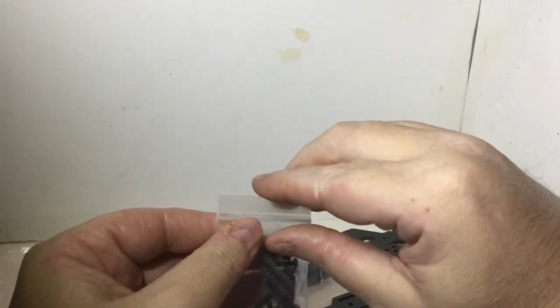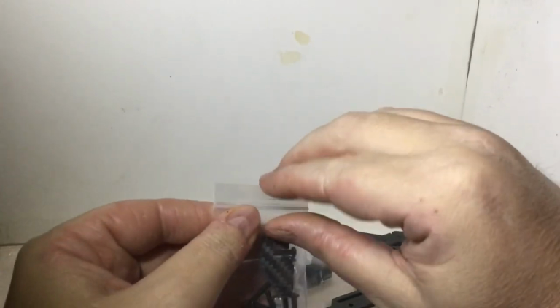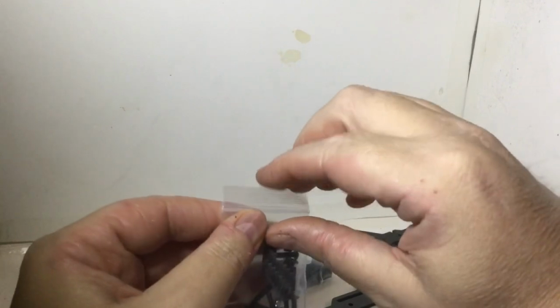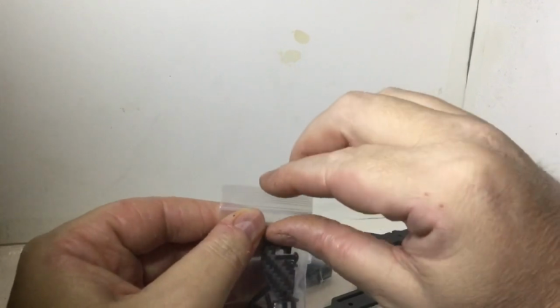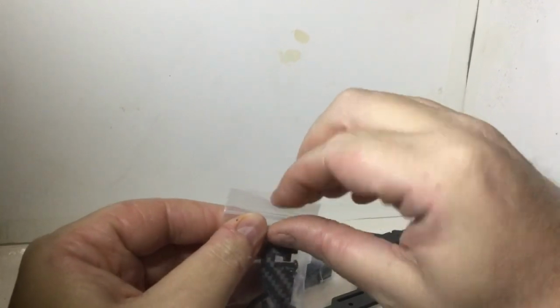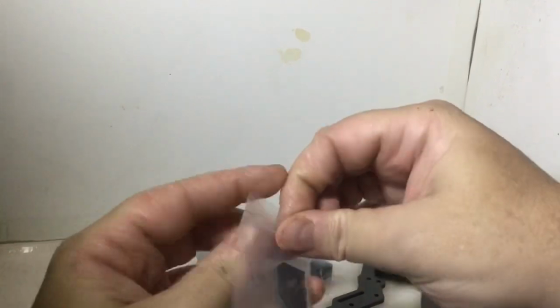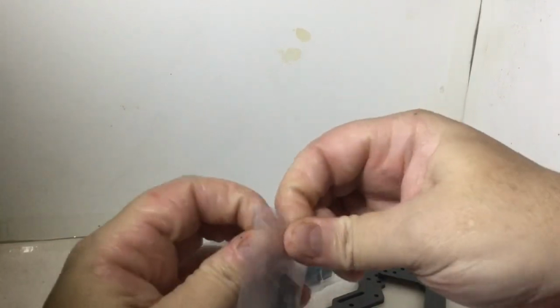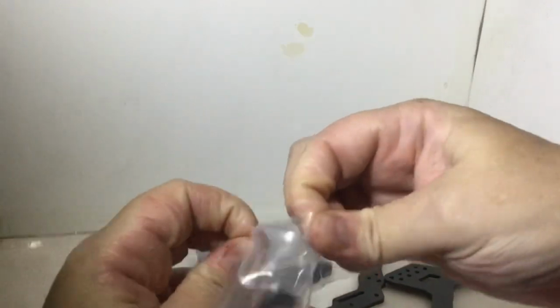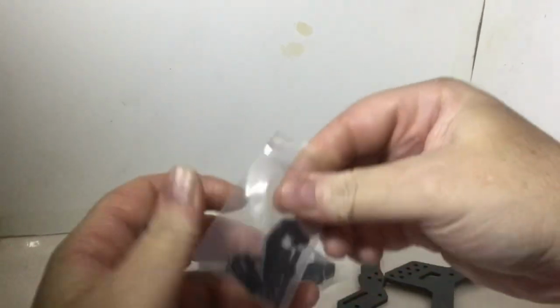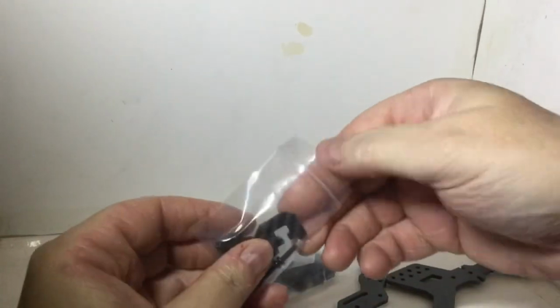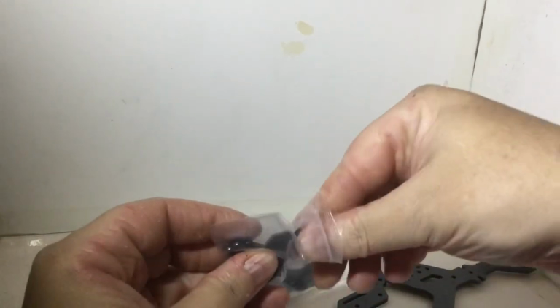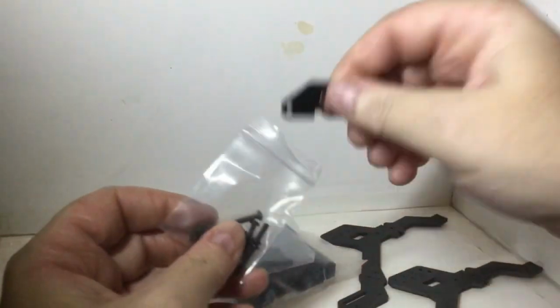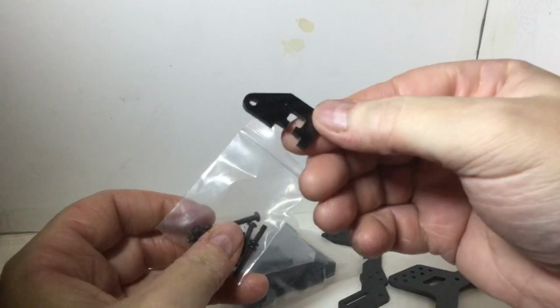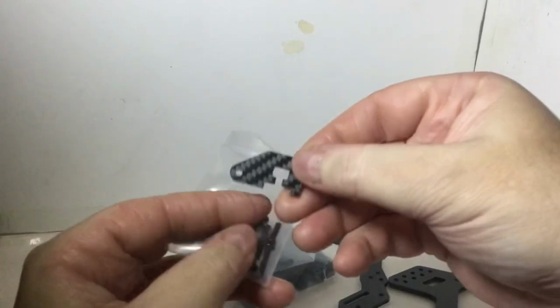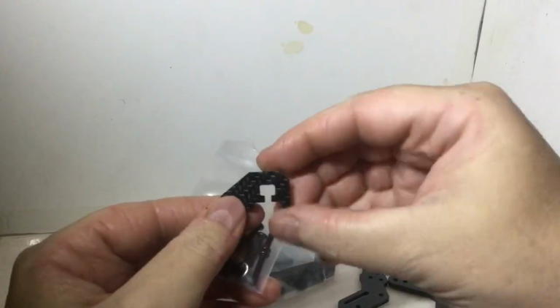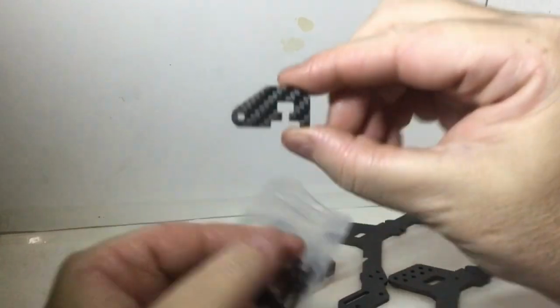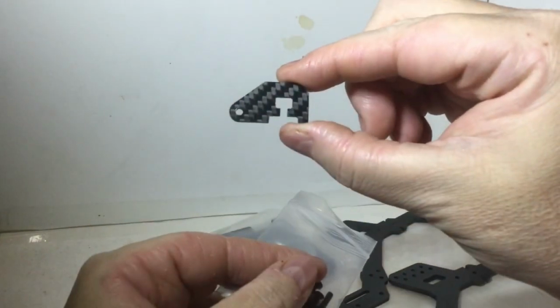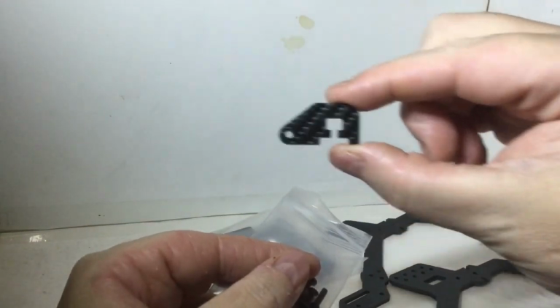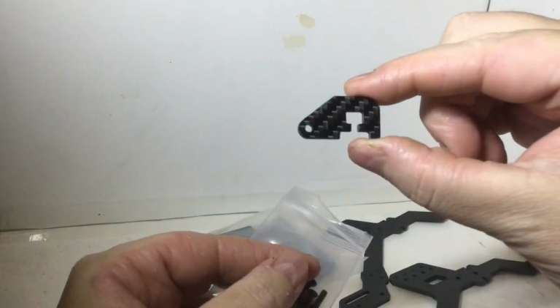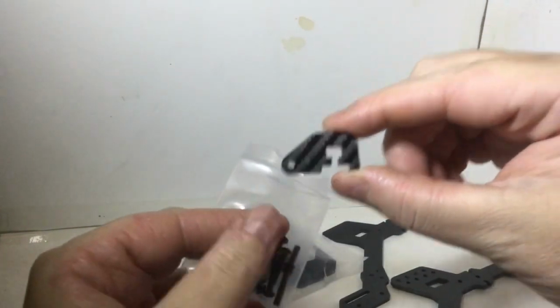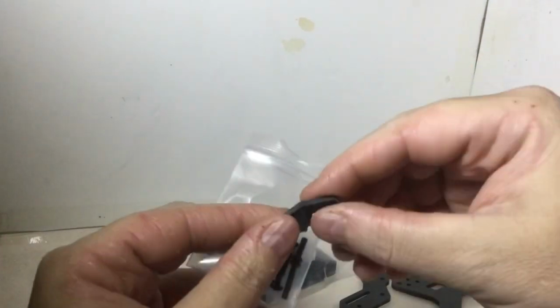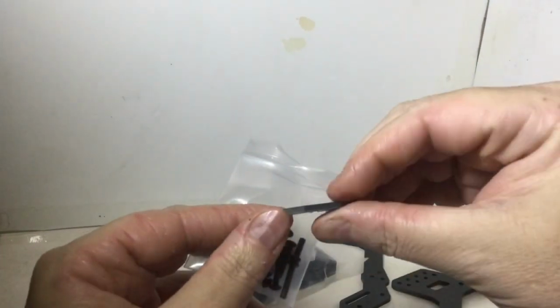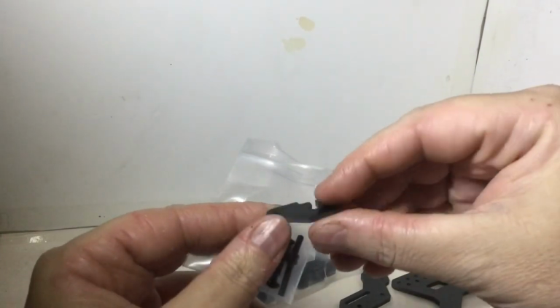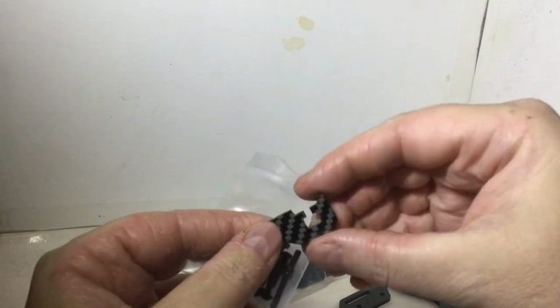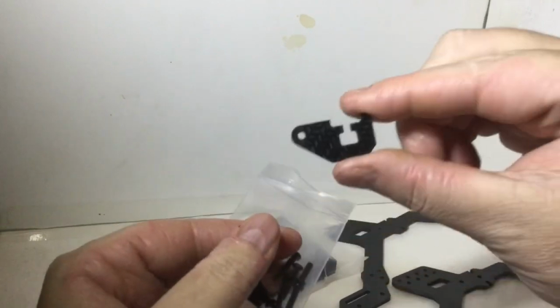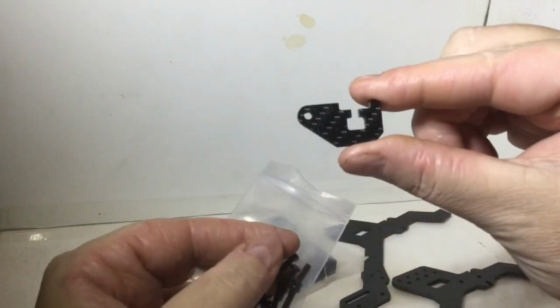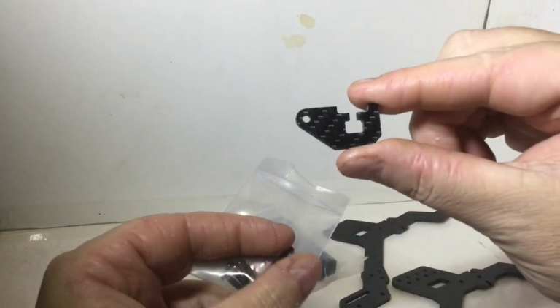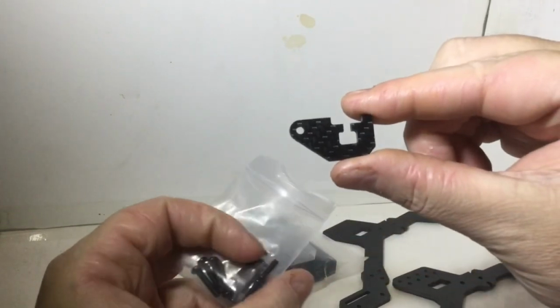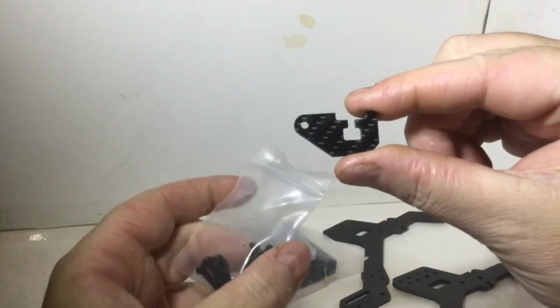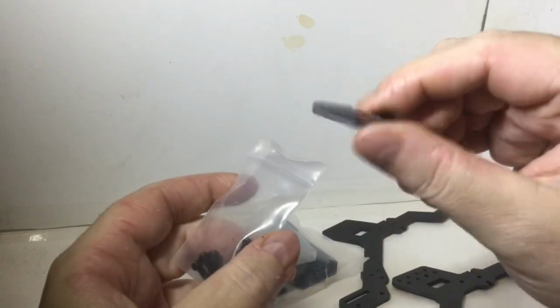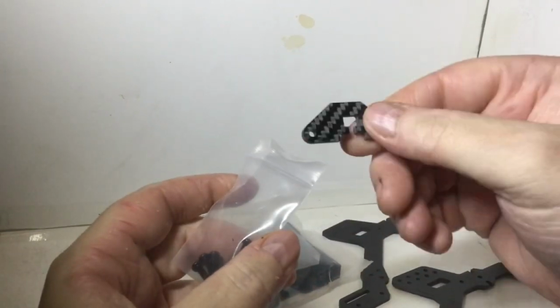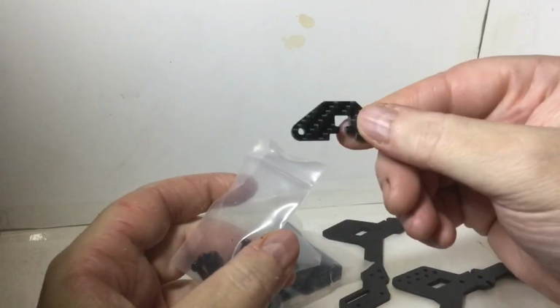There's also whatever this is — one little piece of carbon fiber. I have no idea what that is.